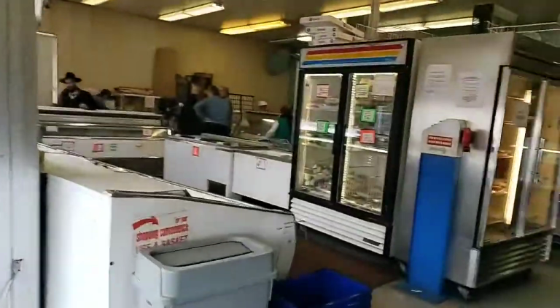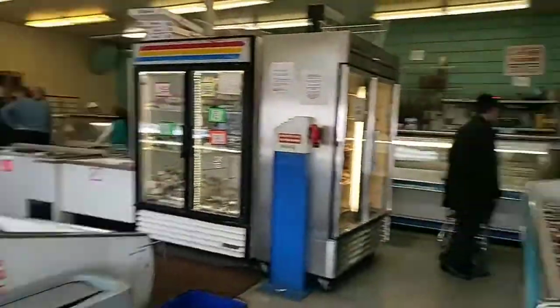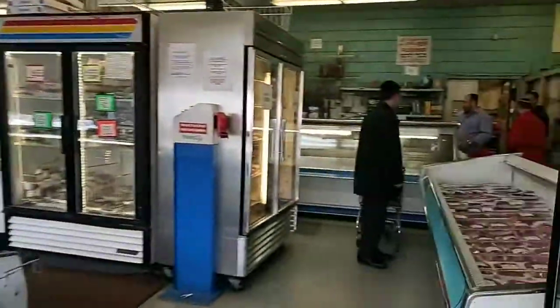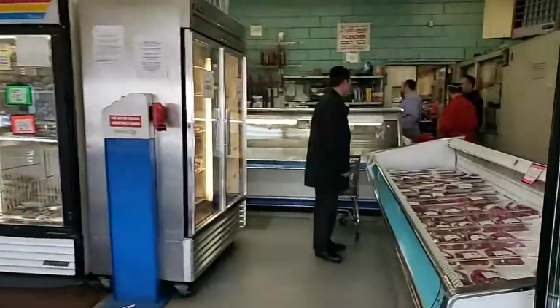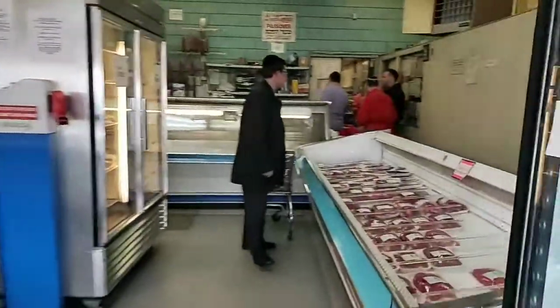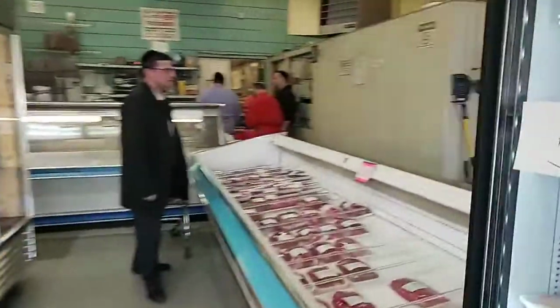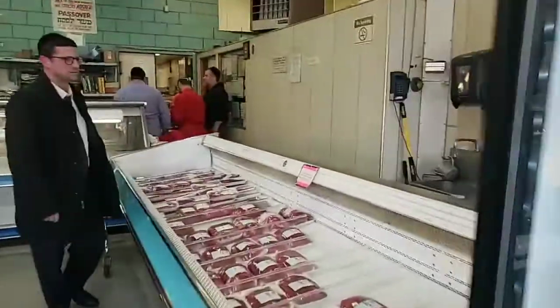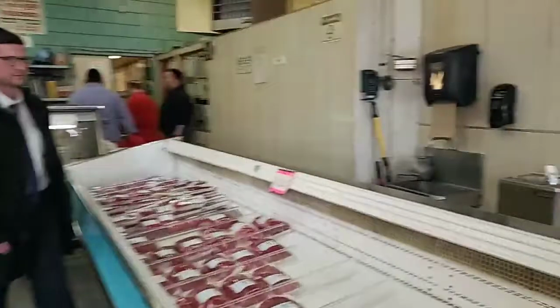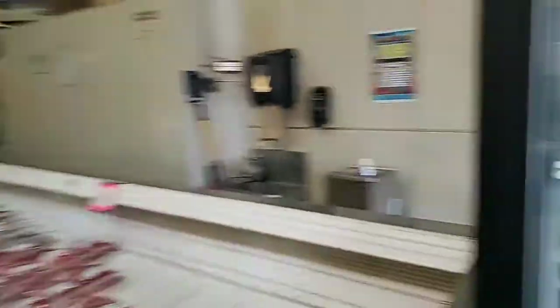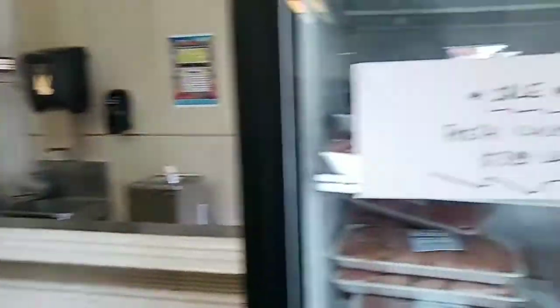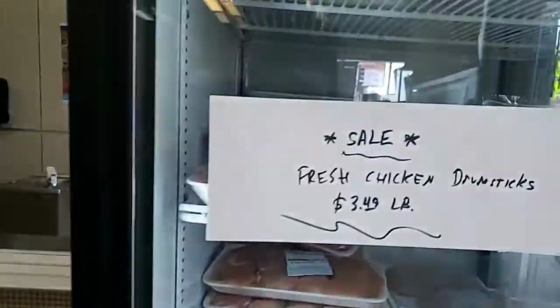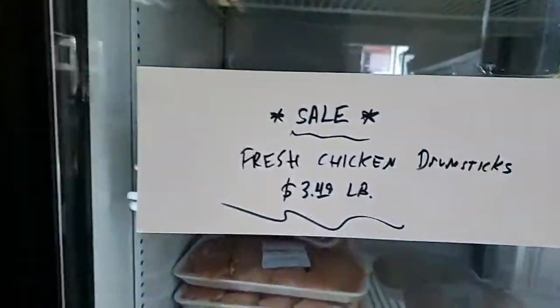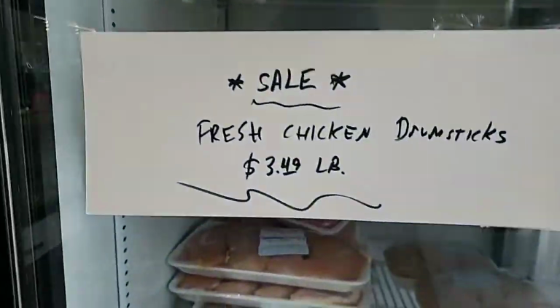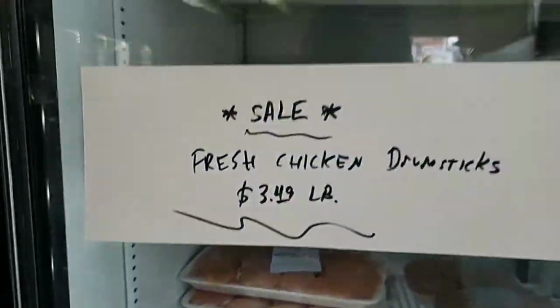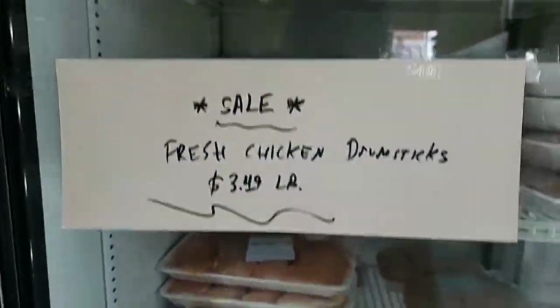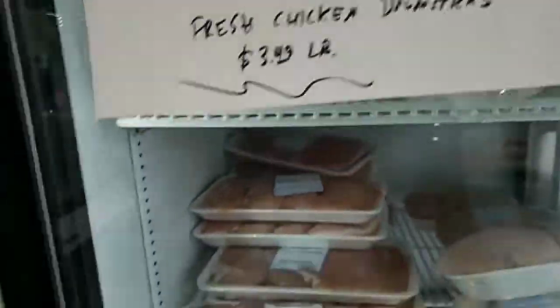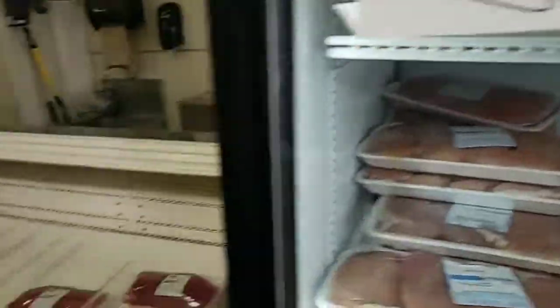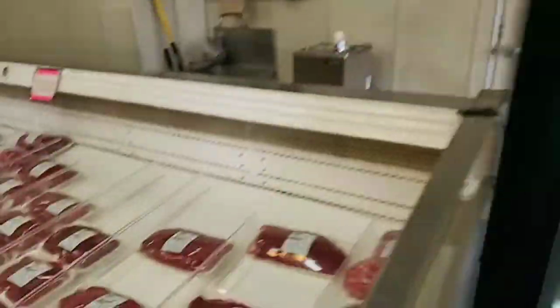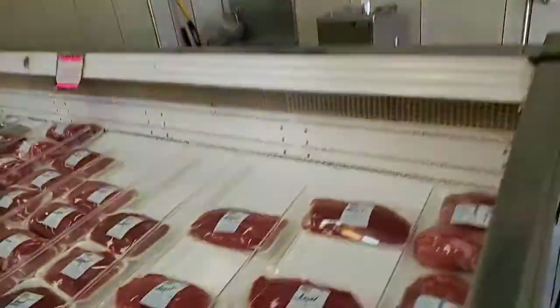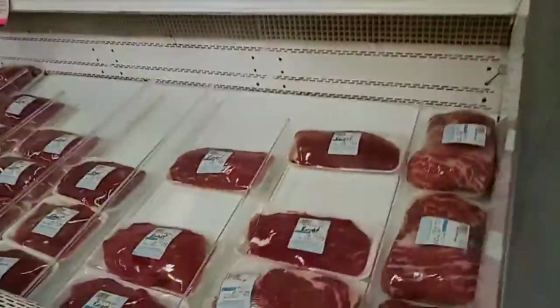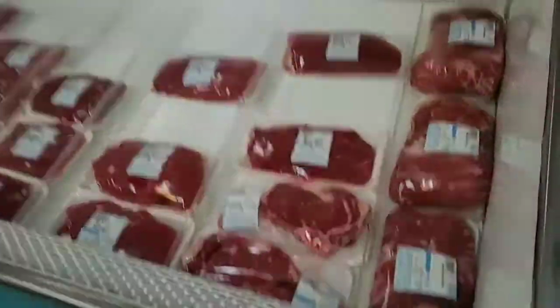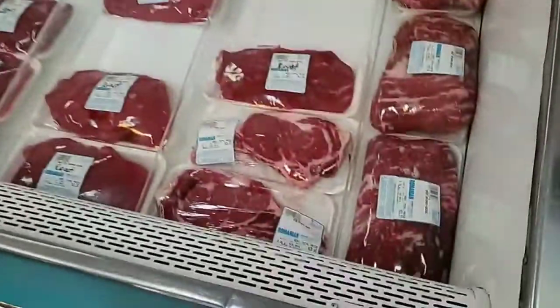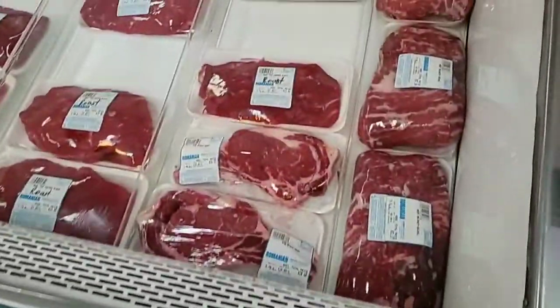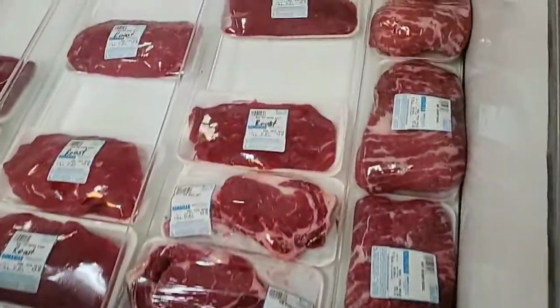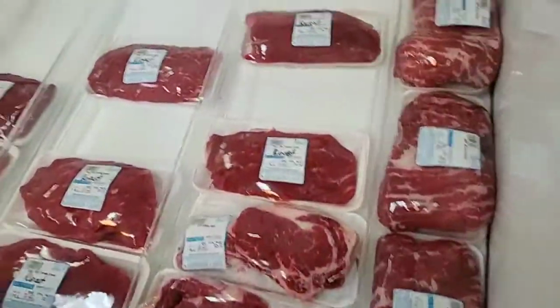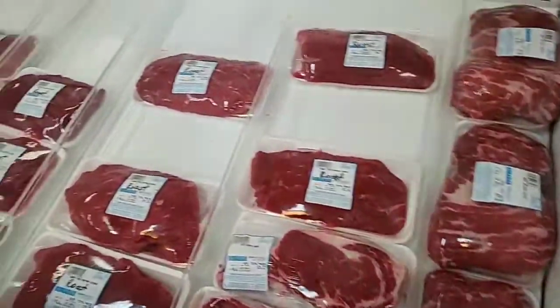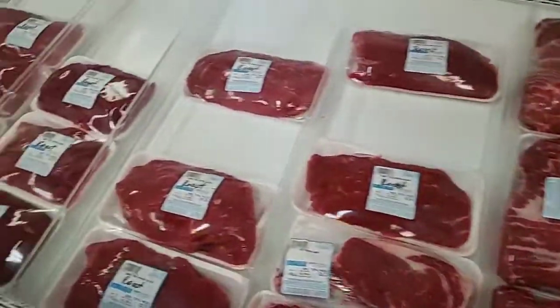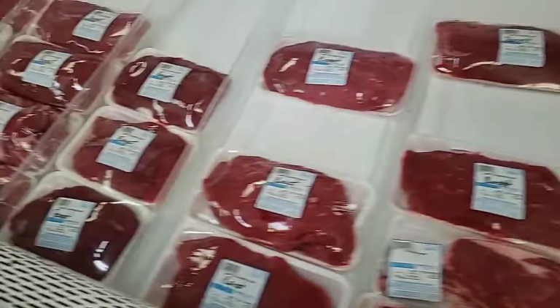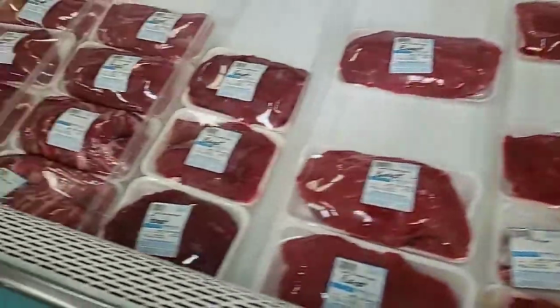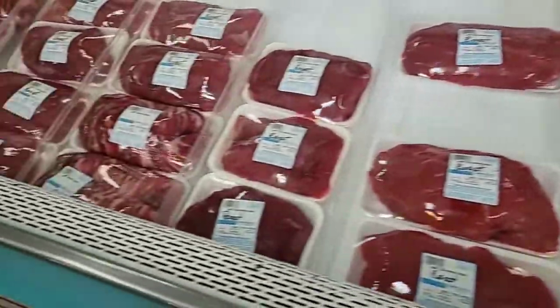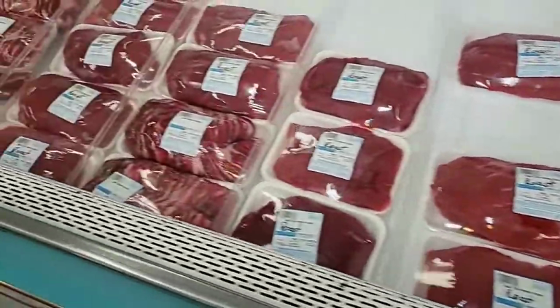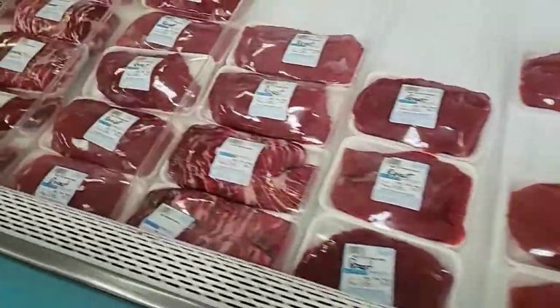I'm going to try and stop saying 'as you can see' so much. I think they're now ready for the cashier part — so you can start picking up your meats, and there's a lot of meats.